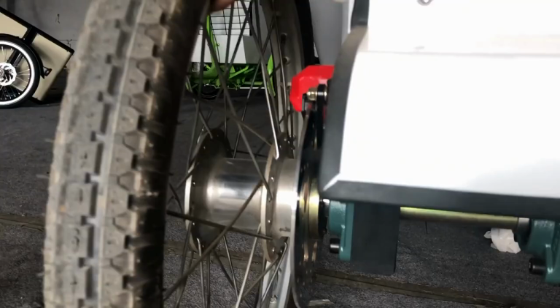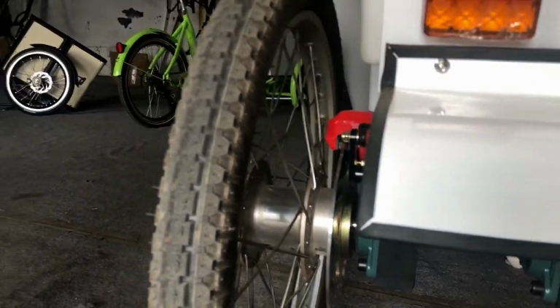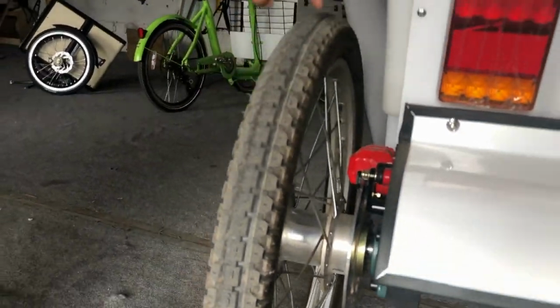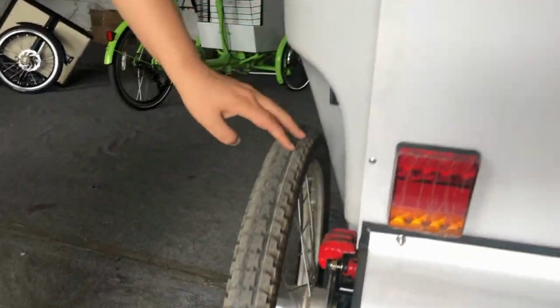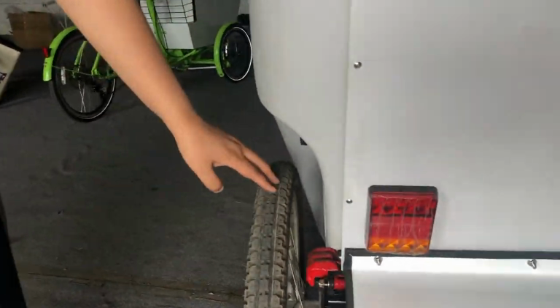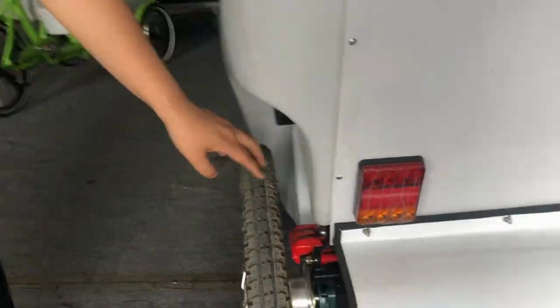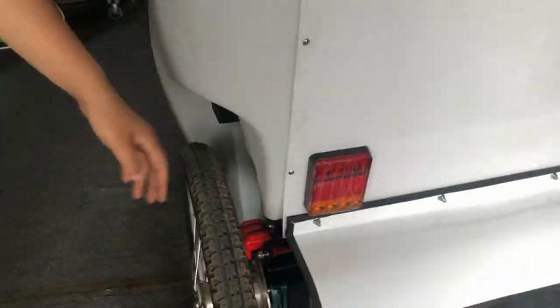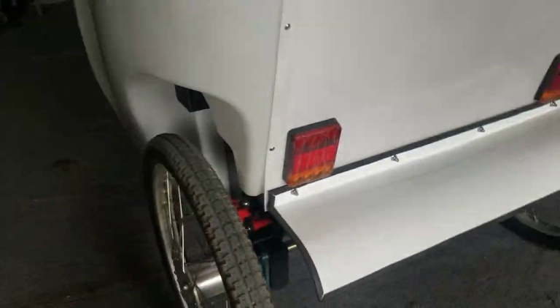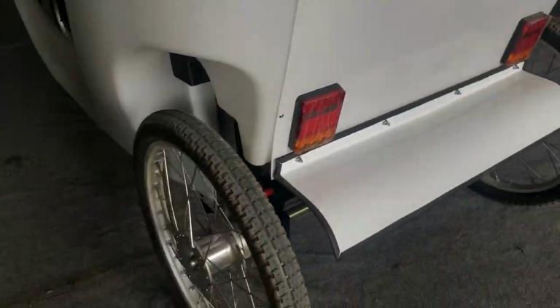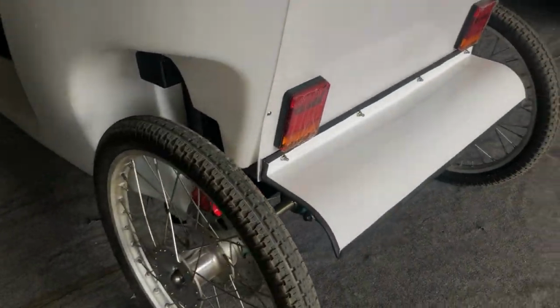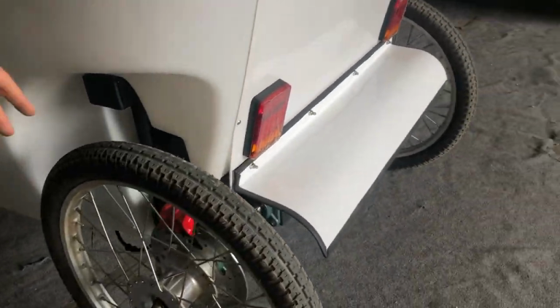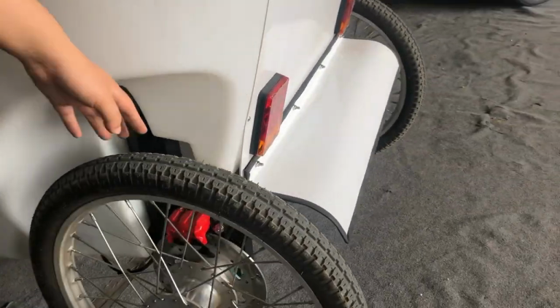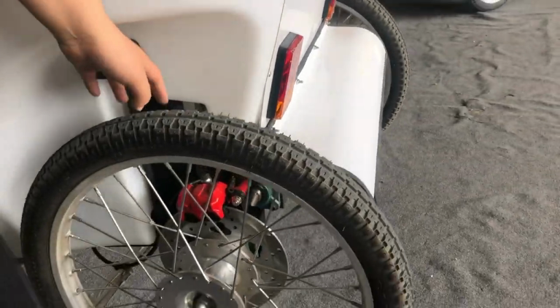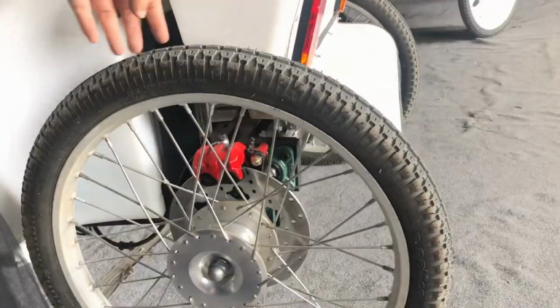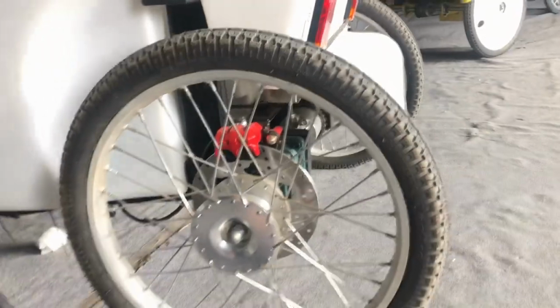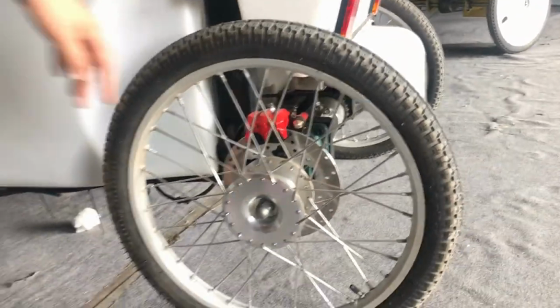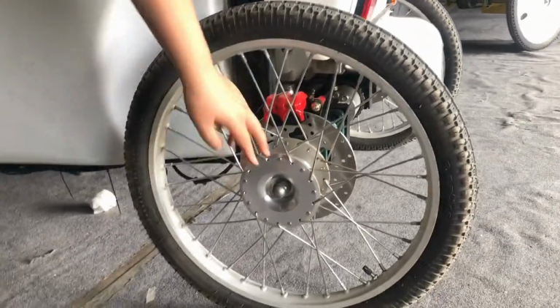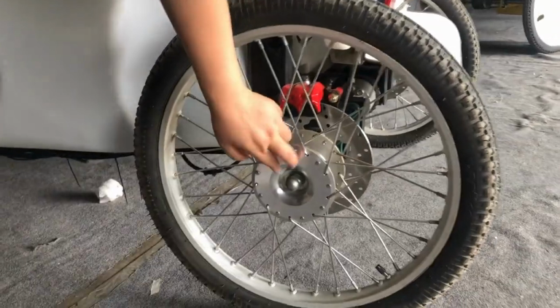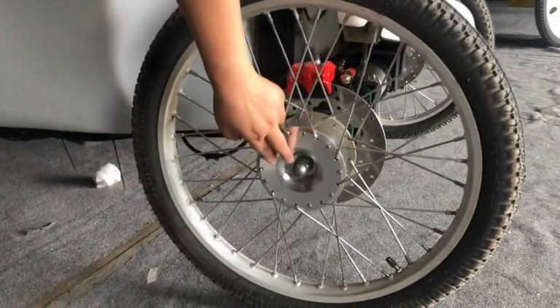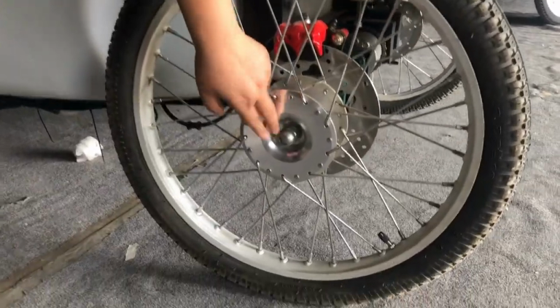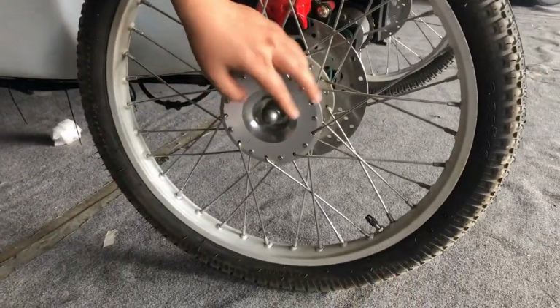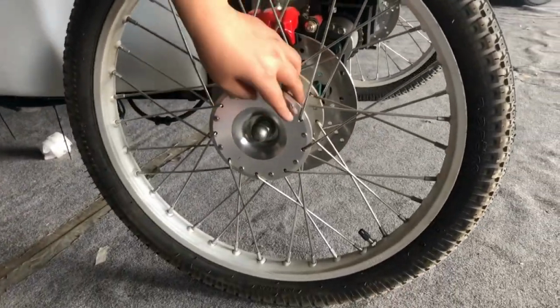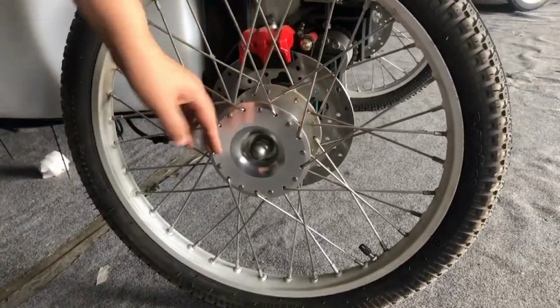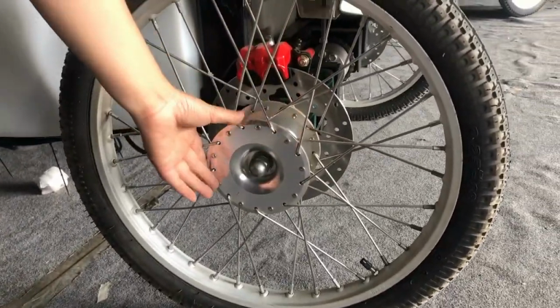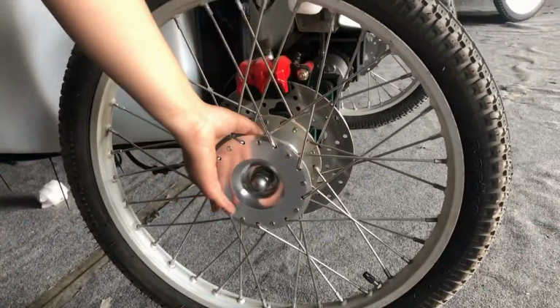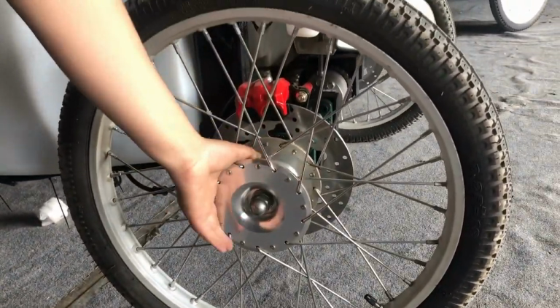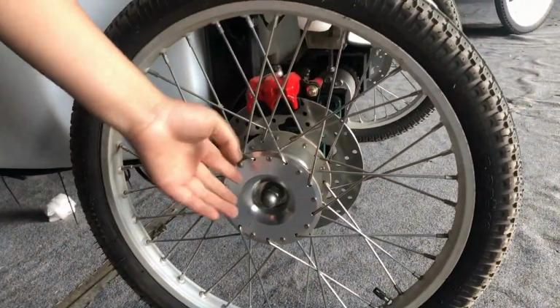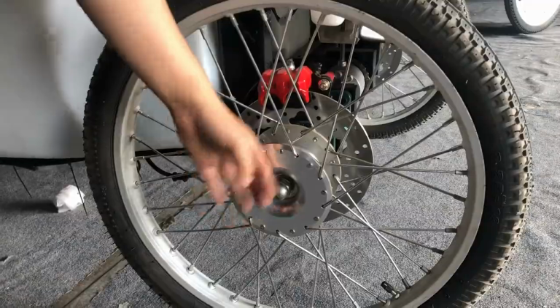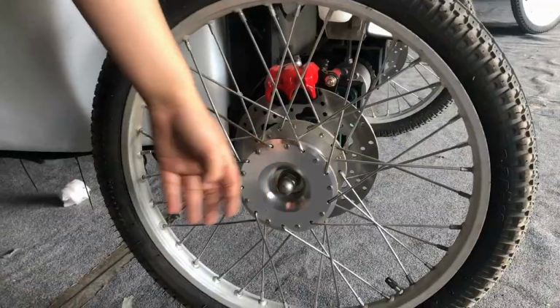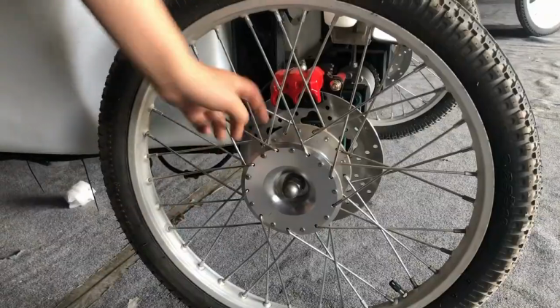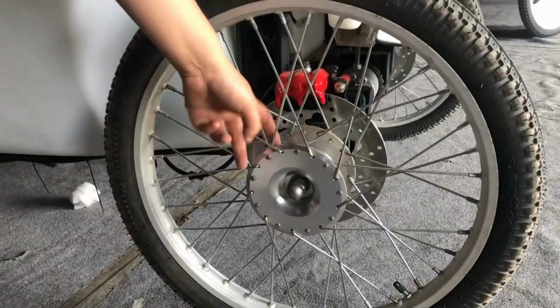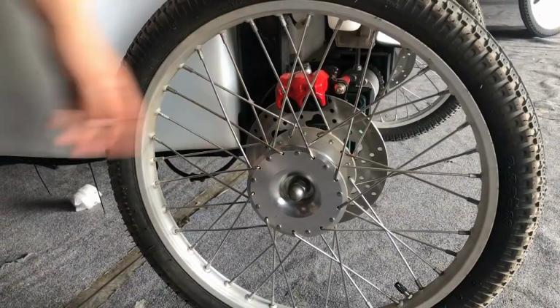The wheels — the motor wheels. This is the motor. 24V motor wheels. You can see the custom aluminum hub. It's very, very strong and light.